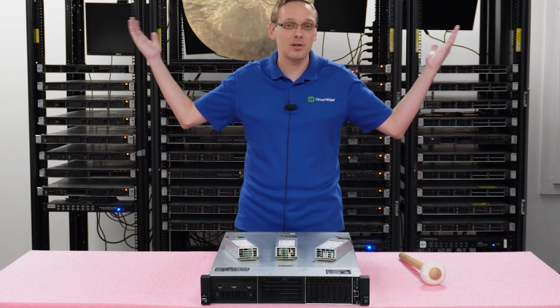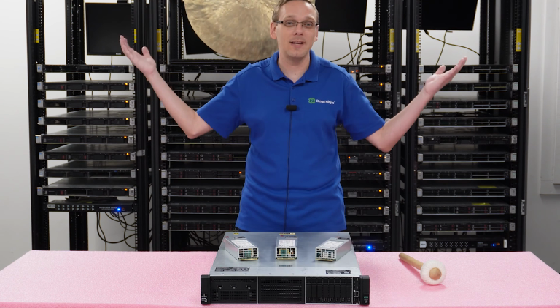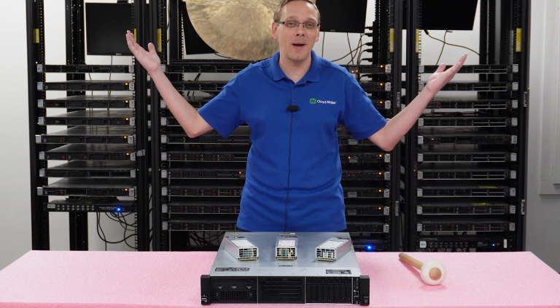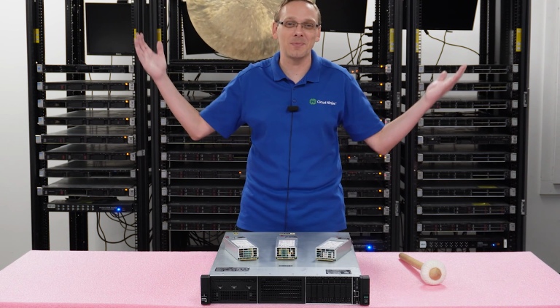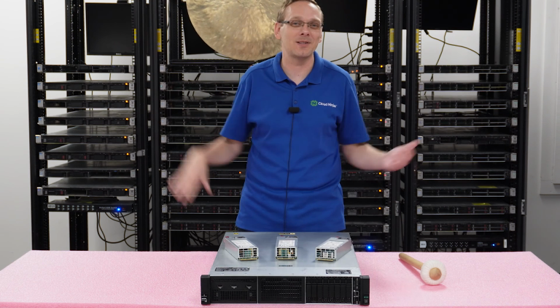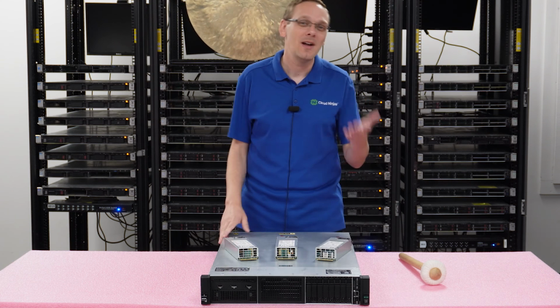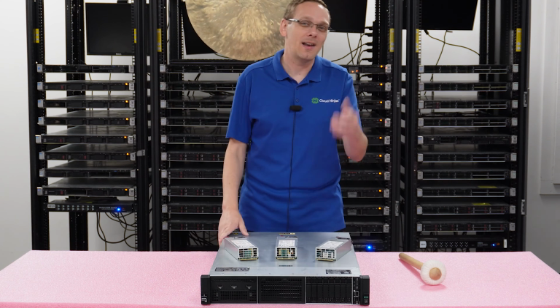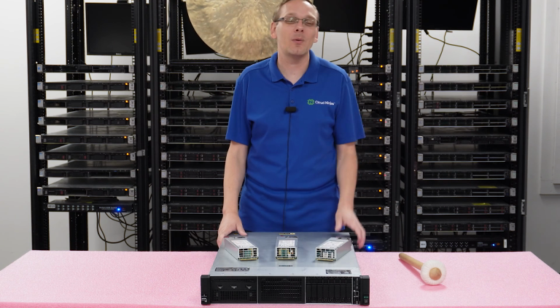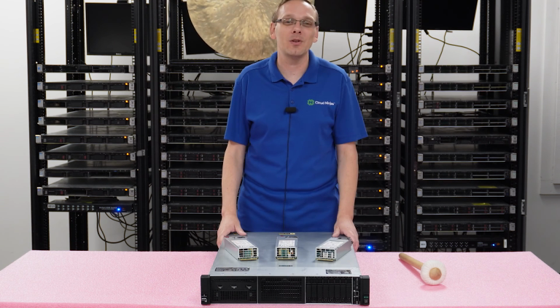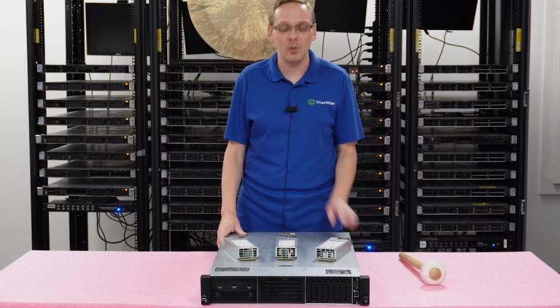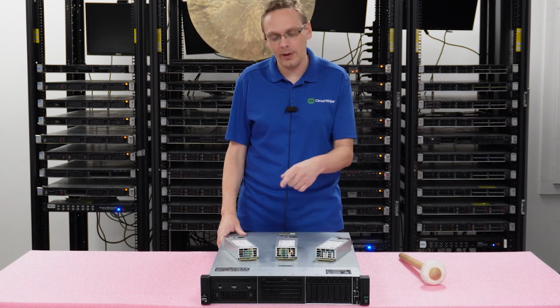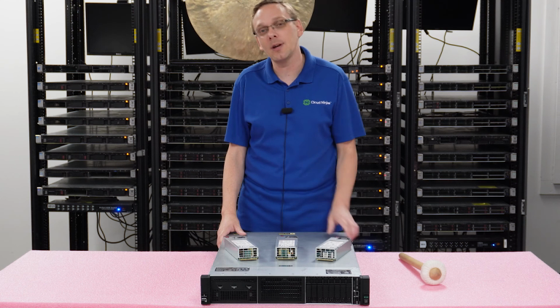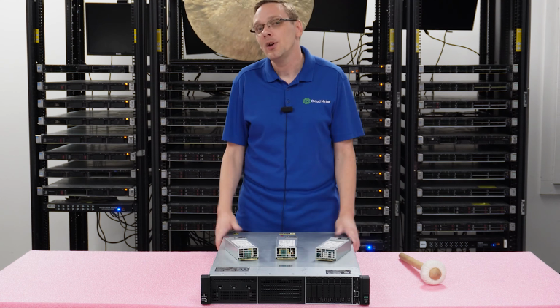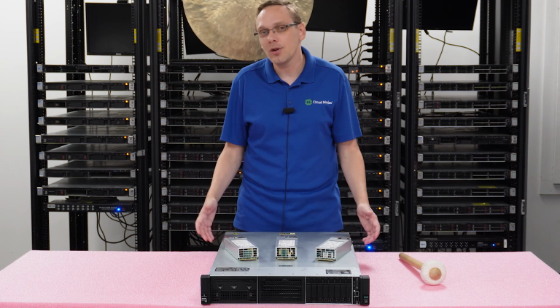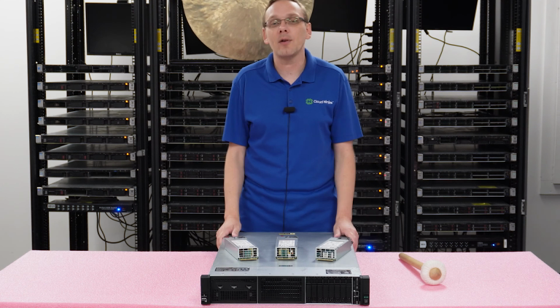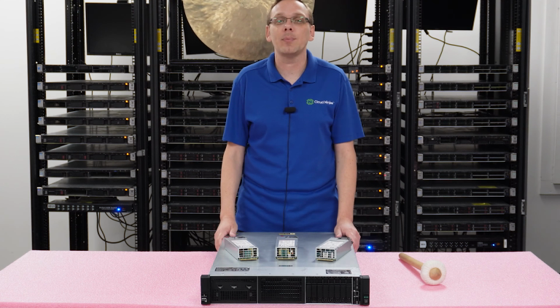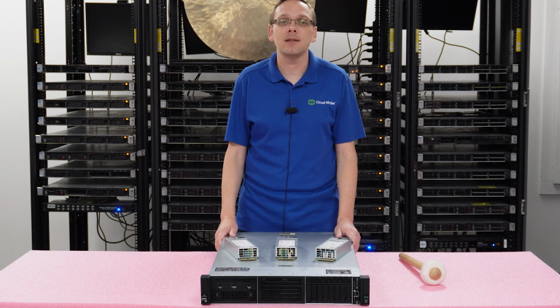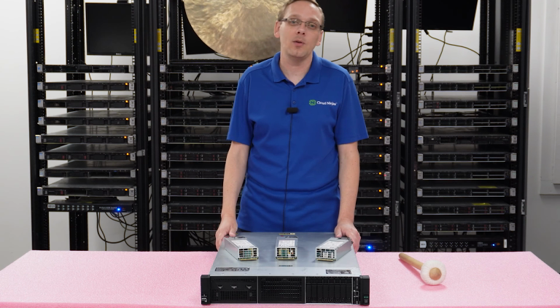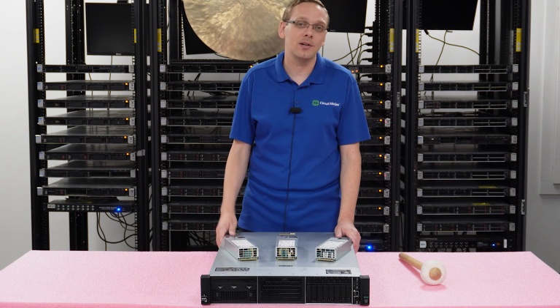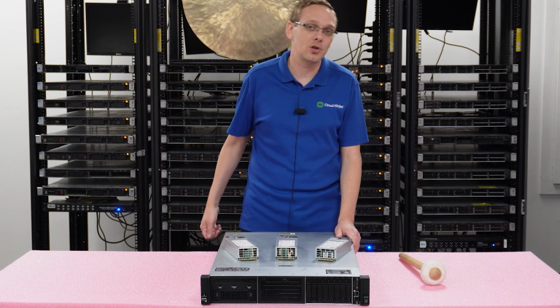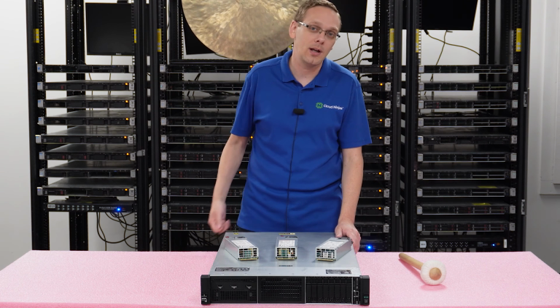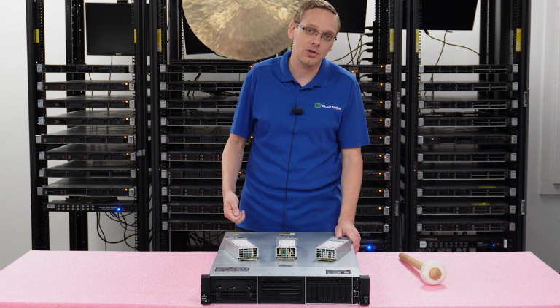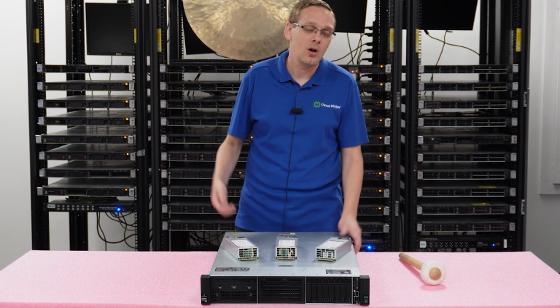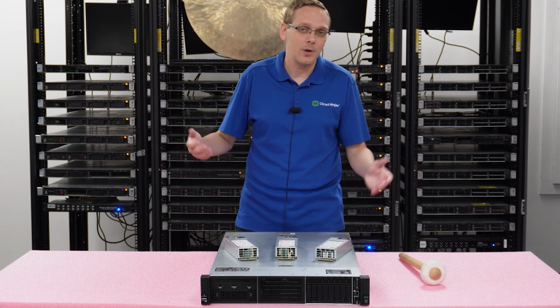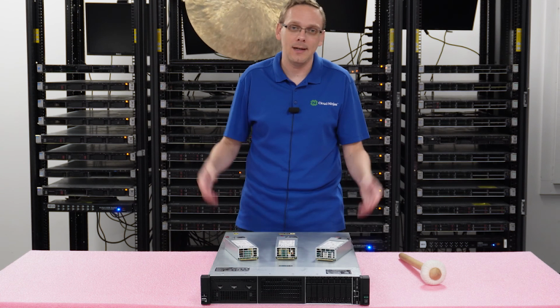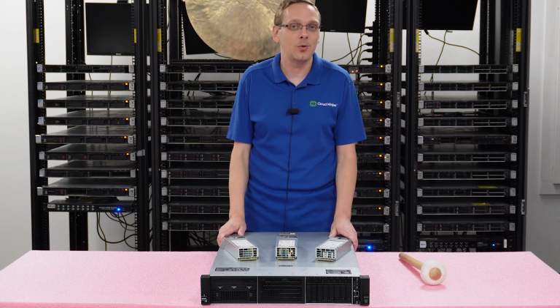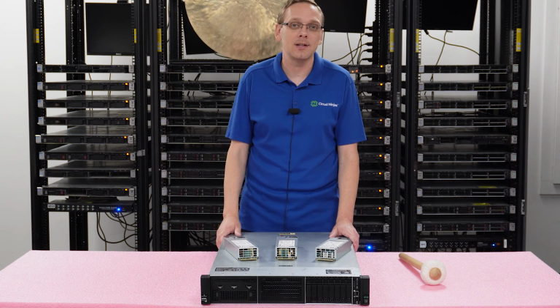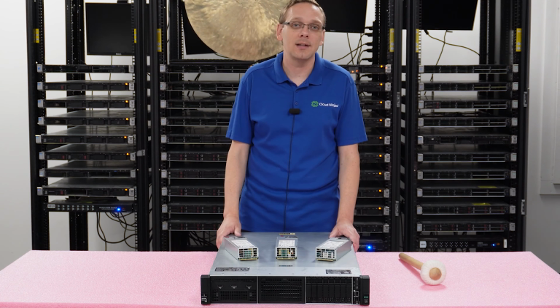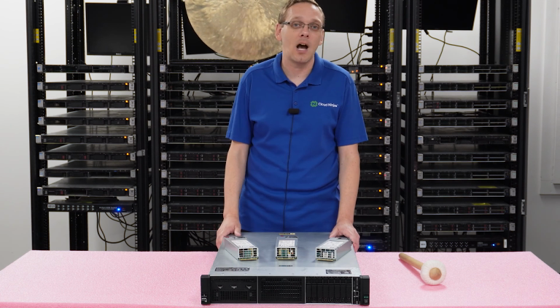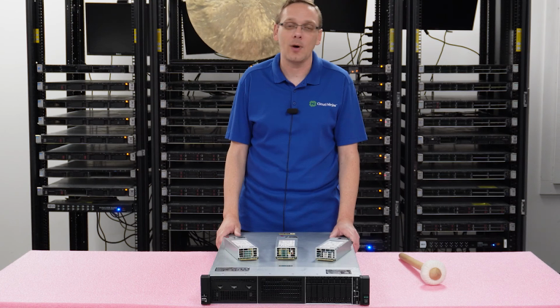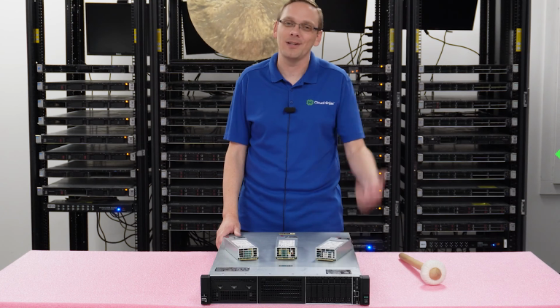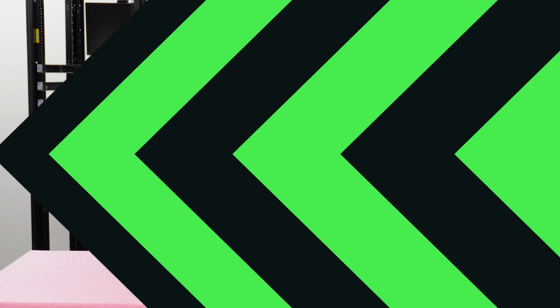That's all the keys for power supplies. So now what we're going to do is a quick close-up to show you the power supplies, and then we'll actually do an install, which is super easy because it's a hot swap.